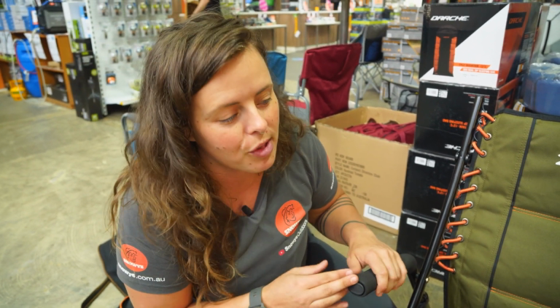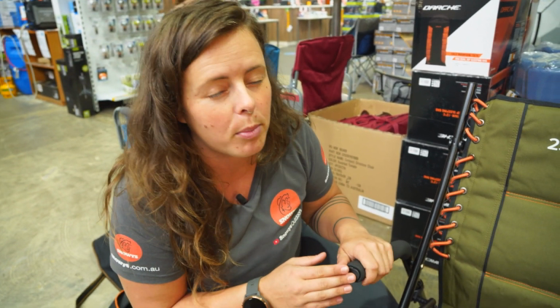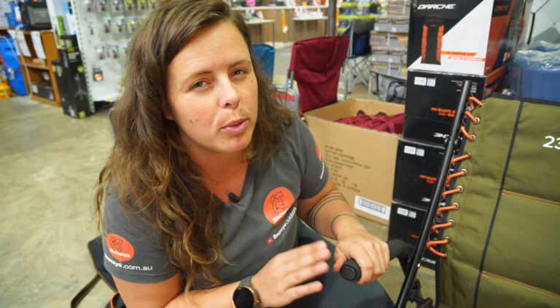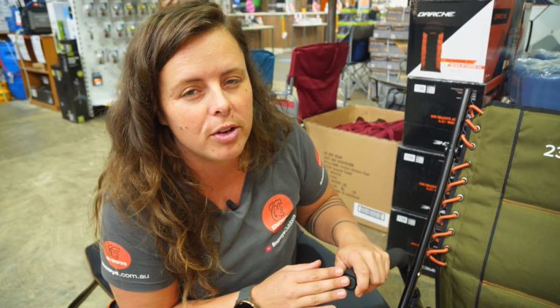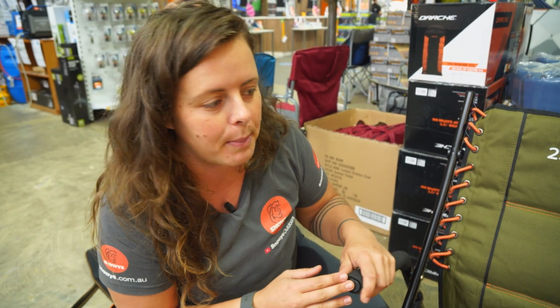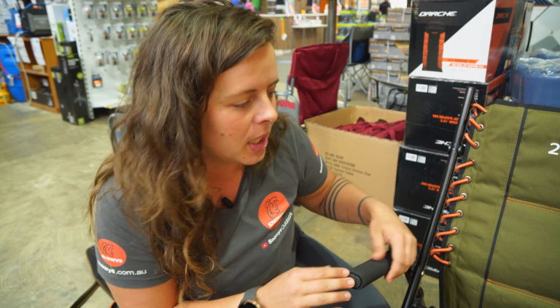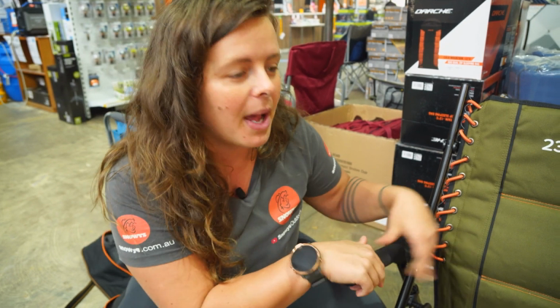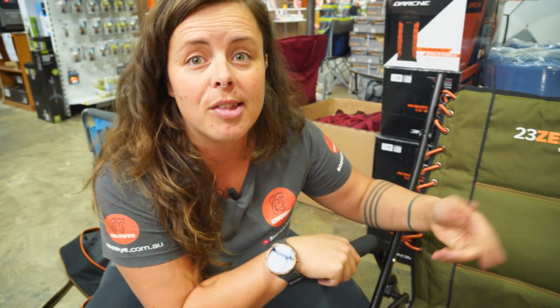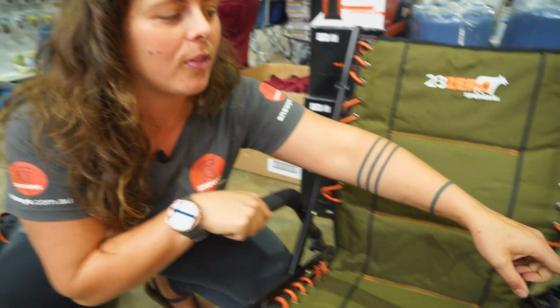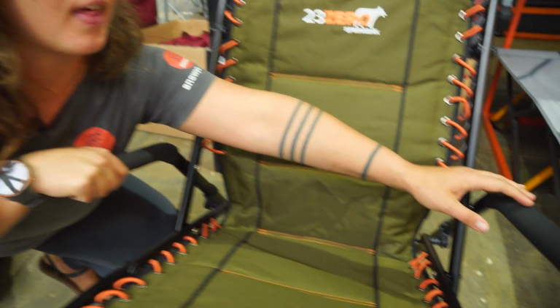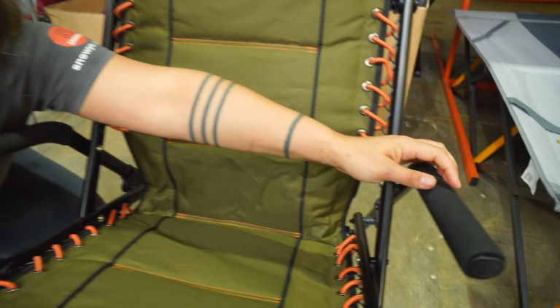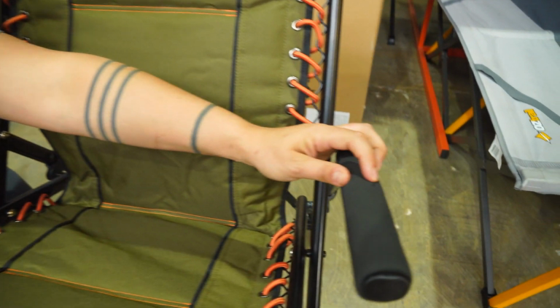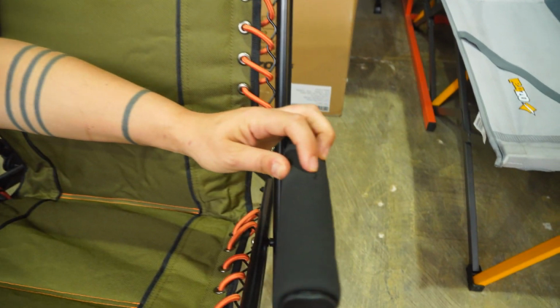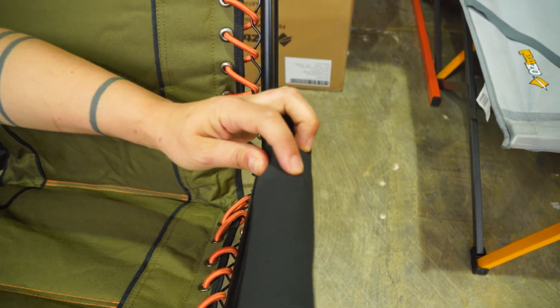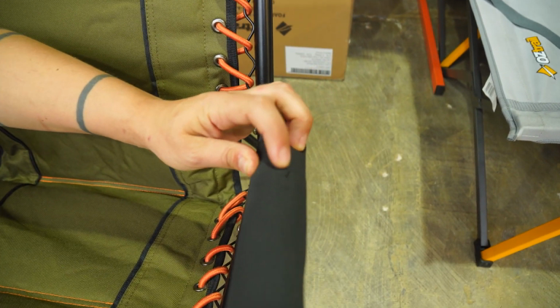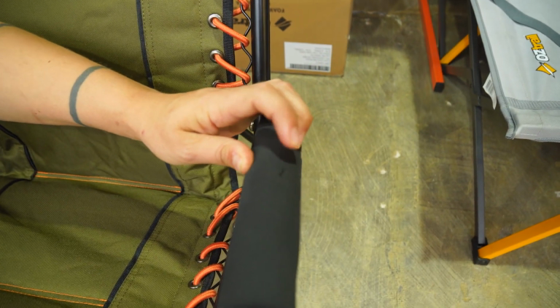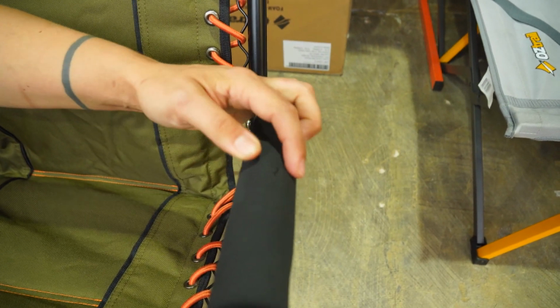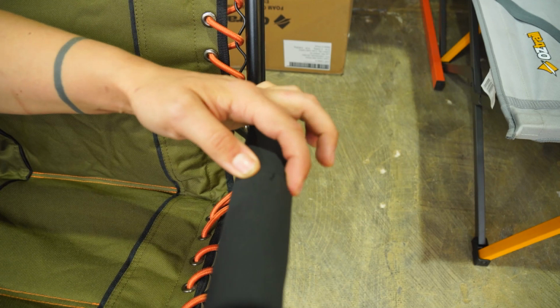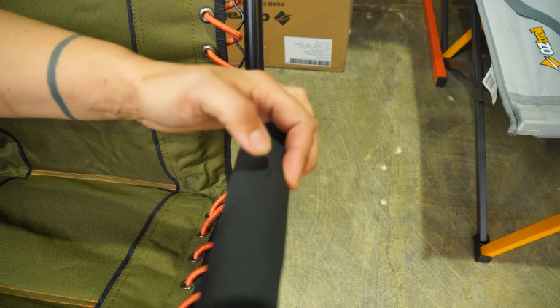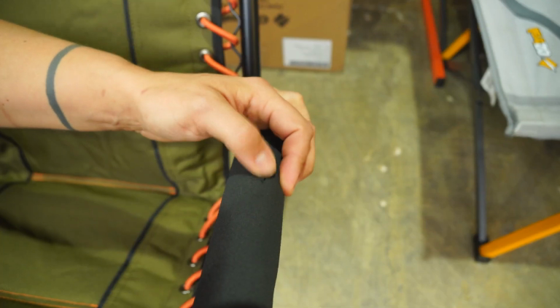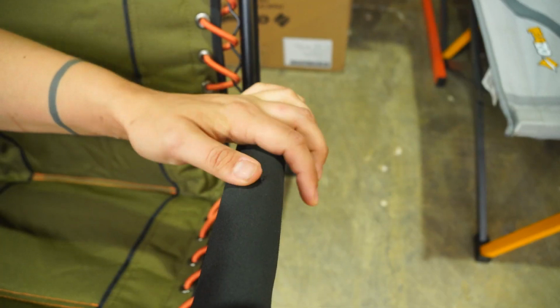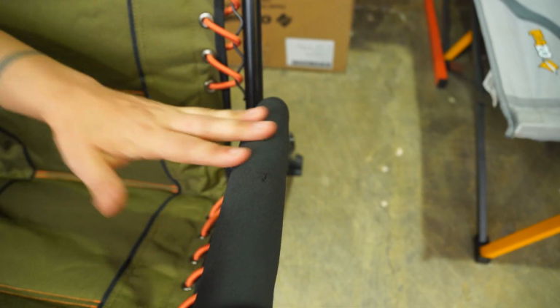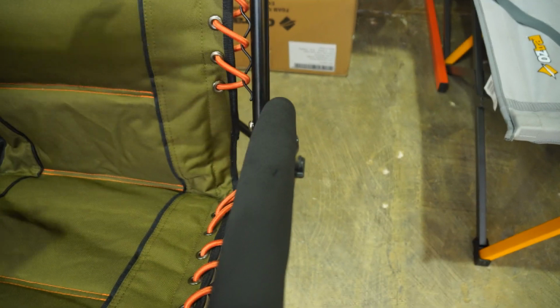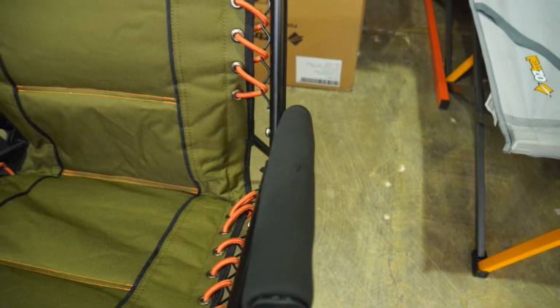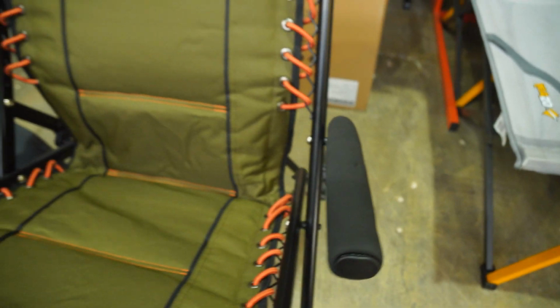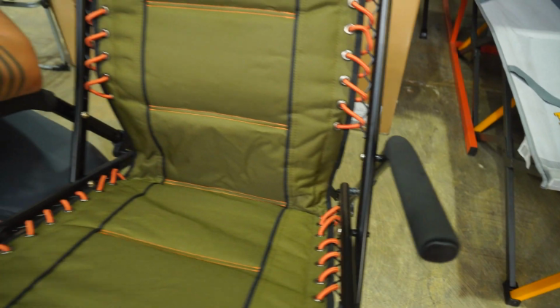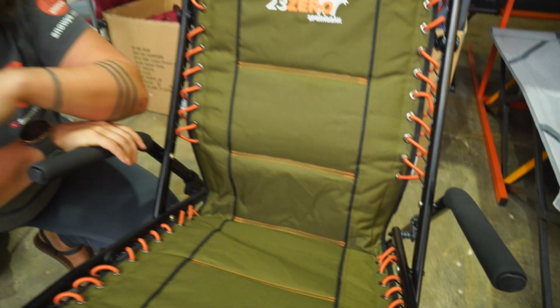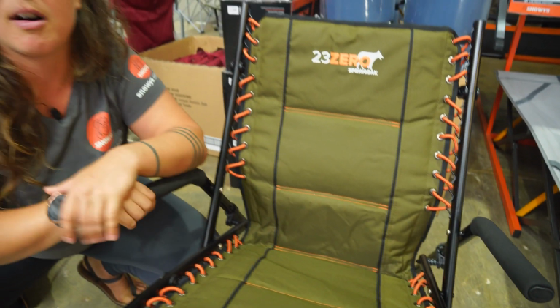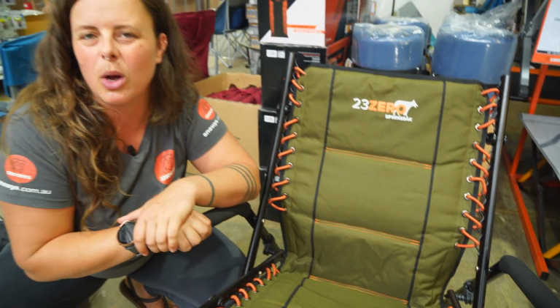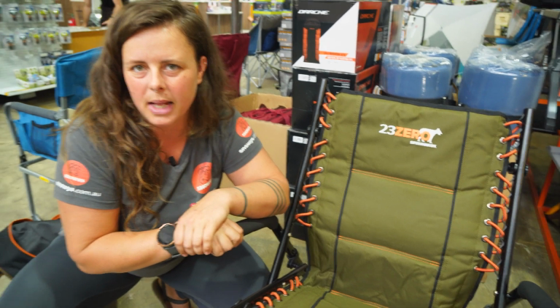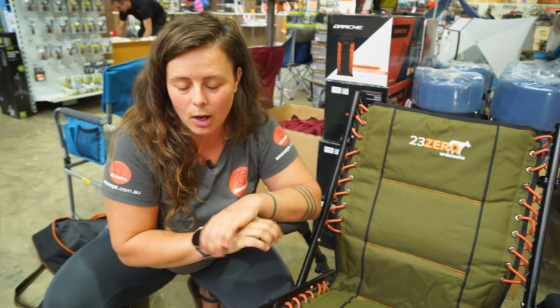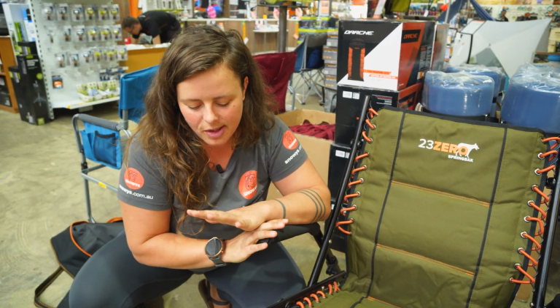It looks like they probably would be prone to damage. As you can see here on this other handle on our display model, it has ripped or torn a little bit there. So it'd probably be beneficial to put a covering or something like that on yourself.